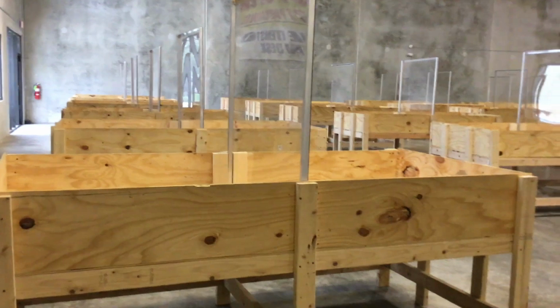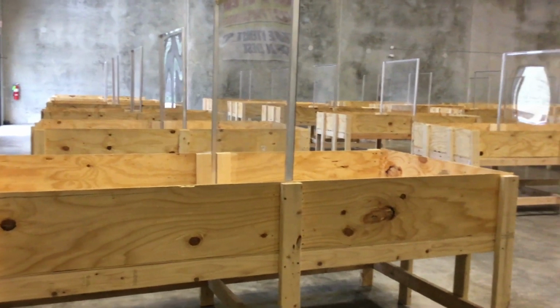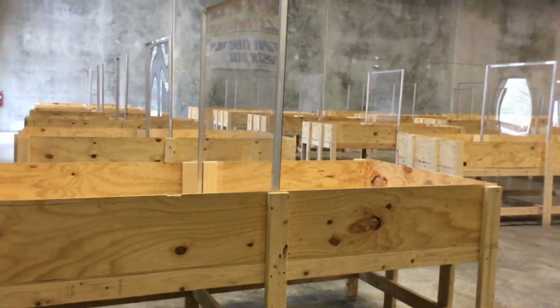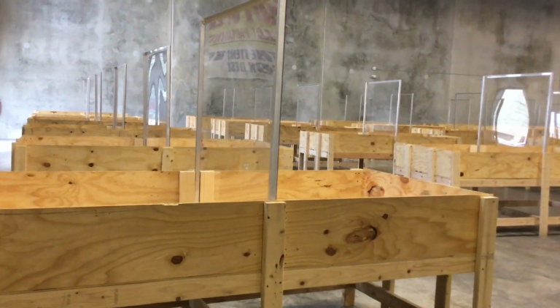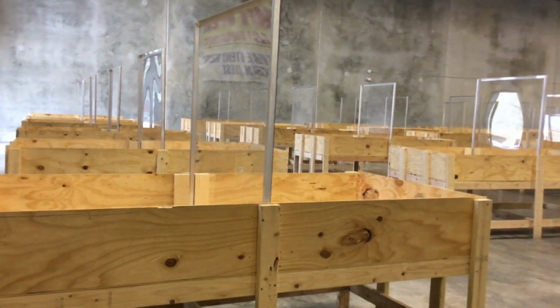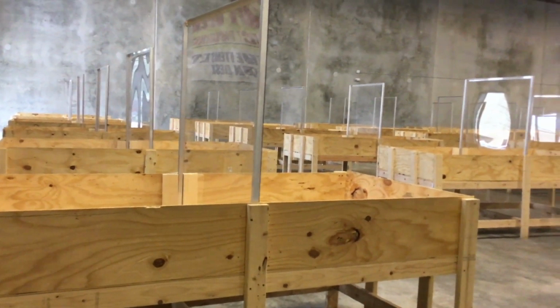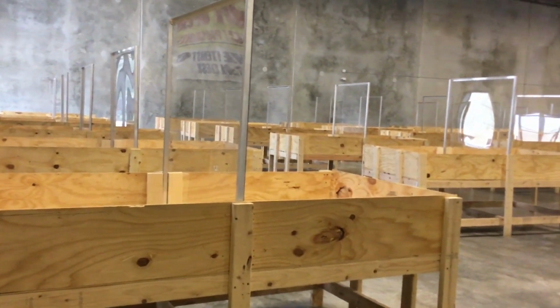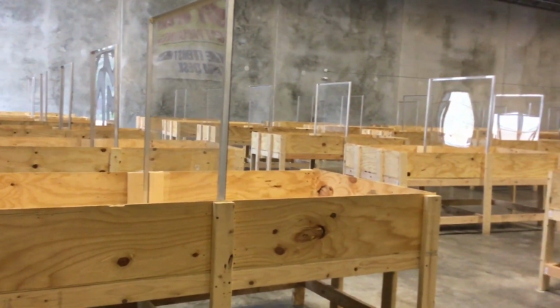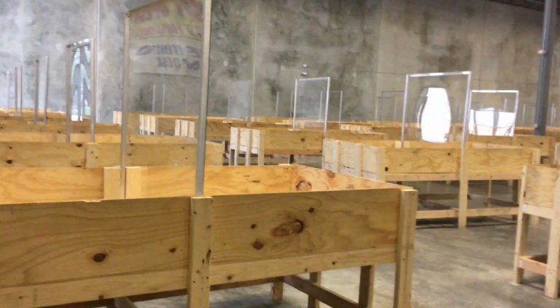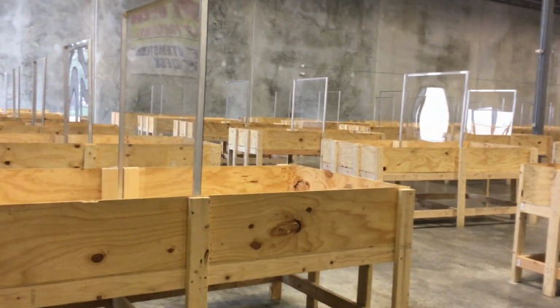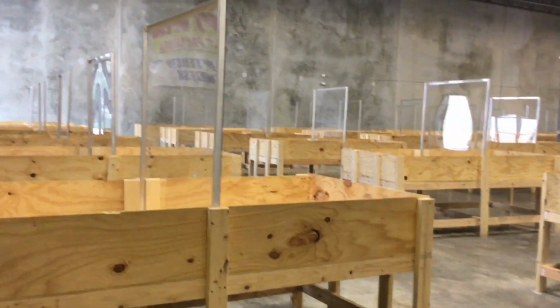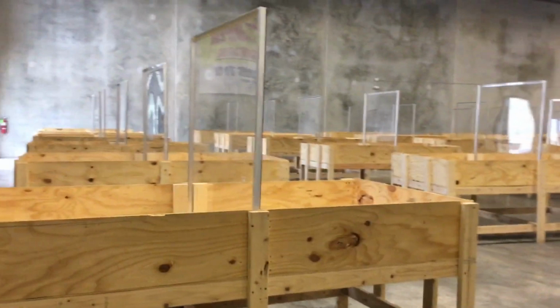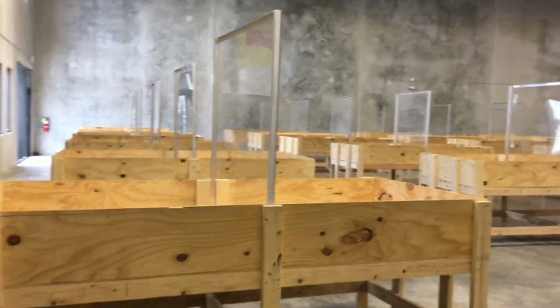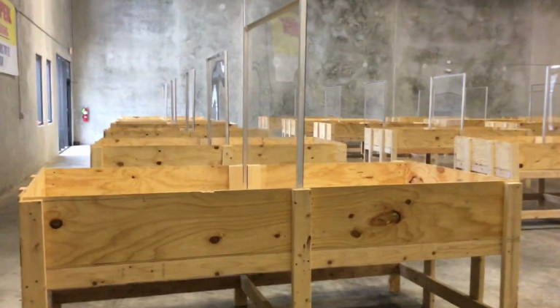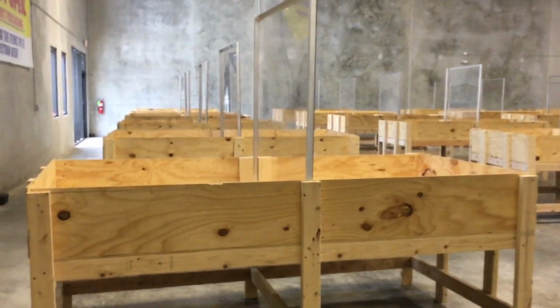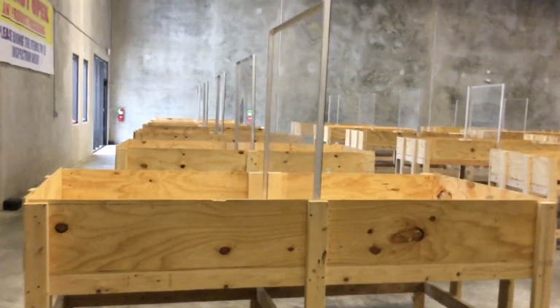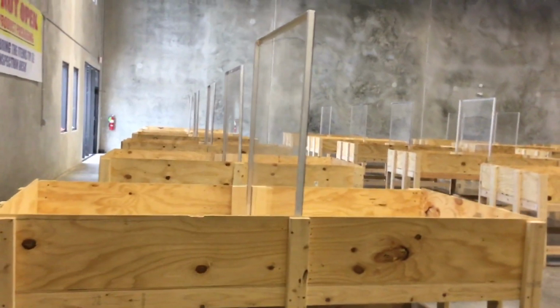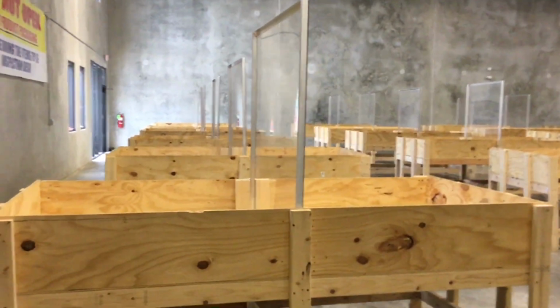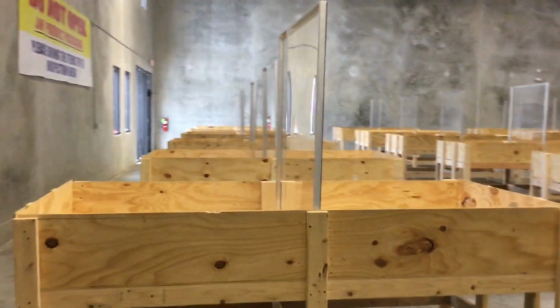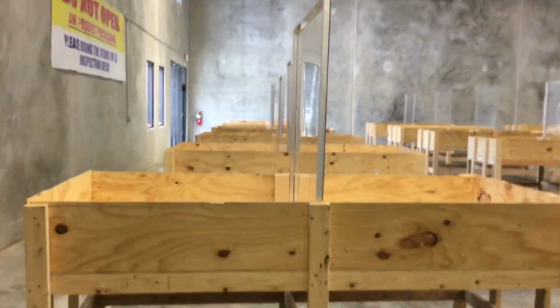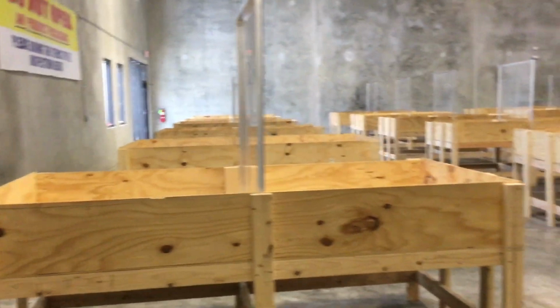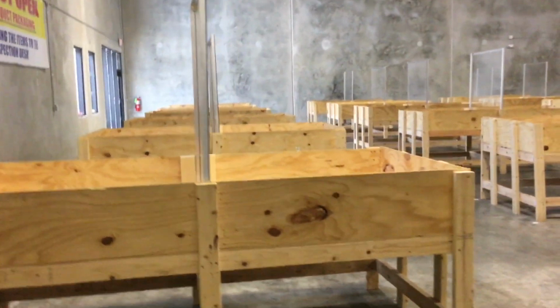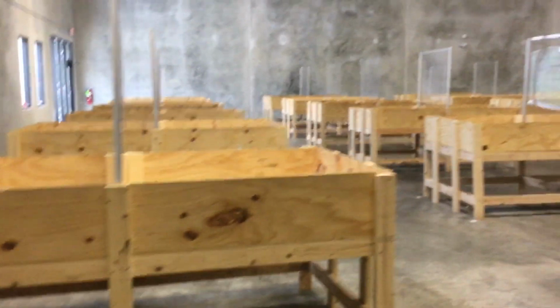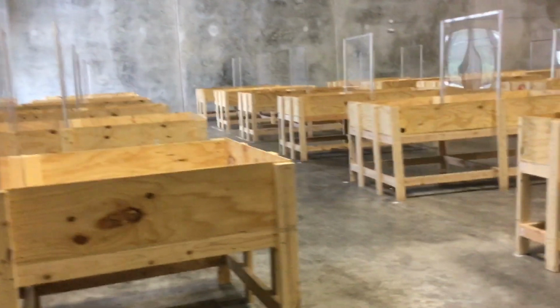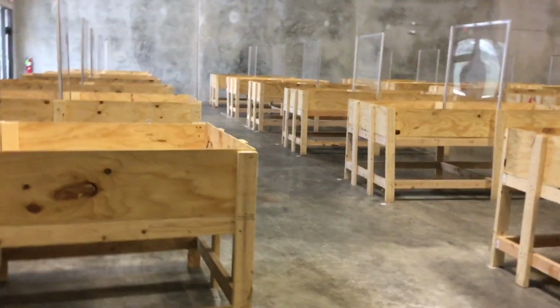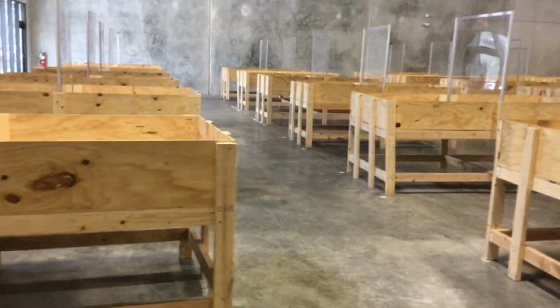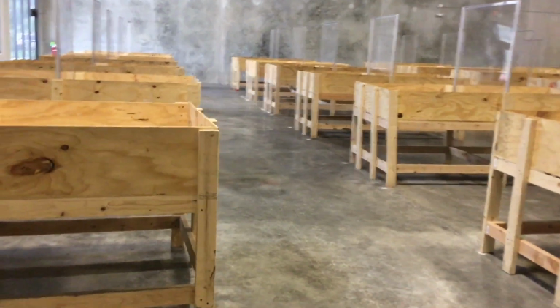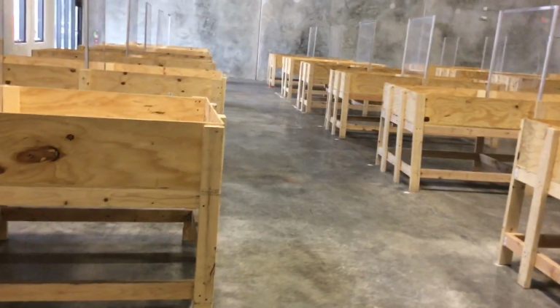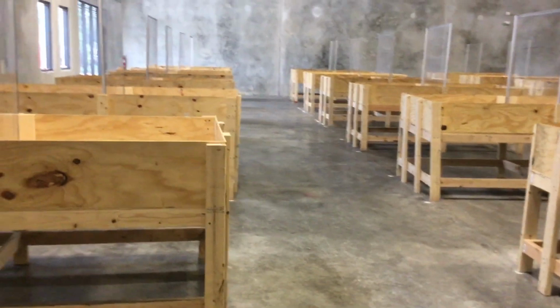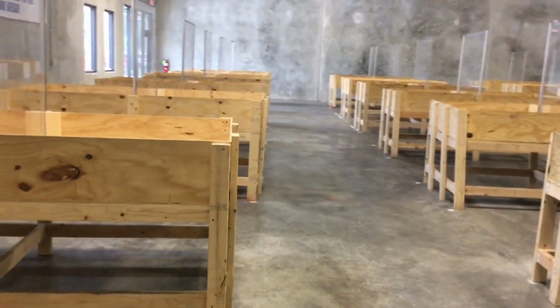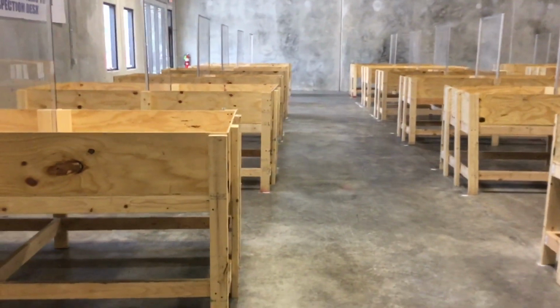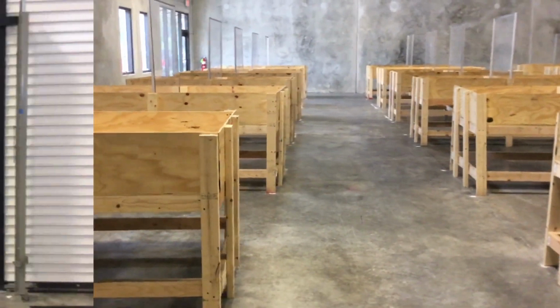Hey guys, we just wanted to show you real fast what we're doing to keep you guys safe during COVID-19. As you can see, between all the bins there's plexiglass separating all of it. All the bins are also six feet apart, going both ways.